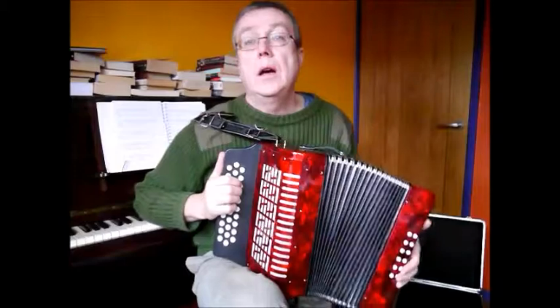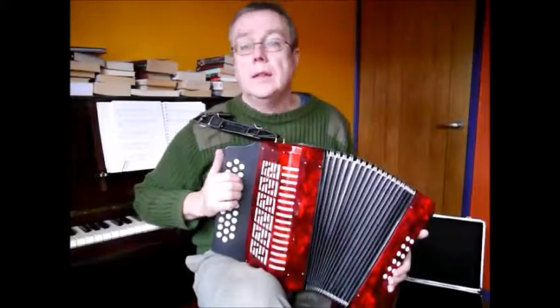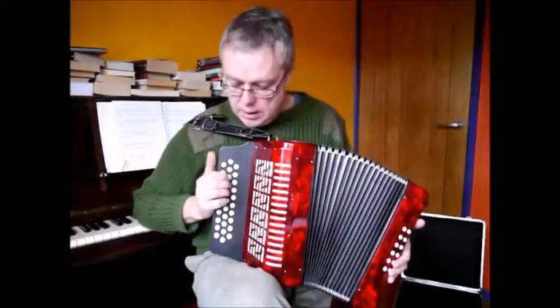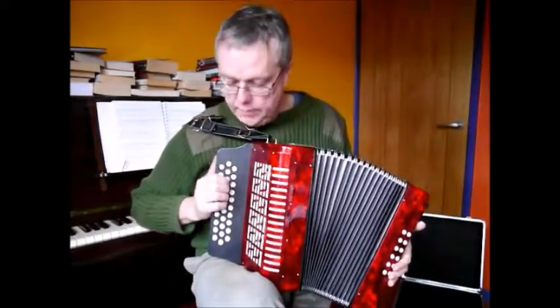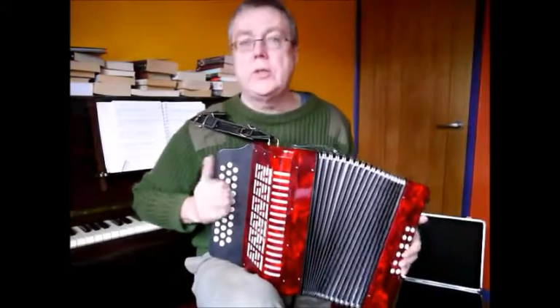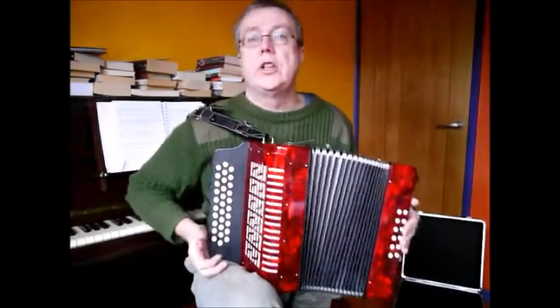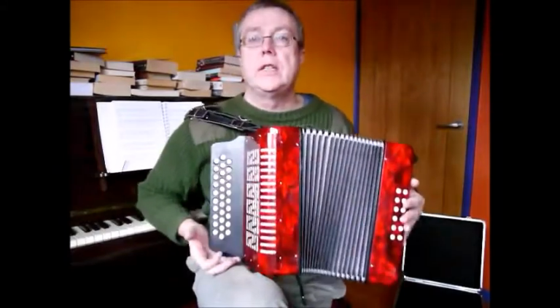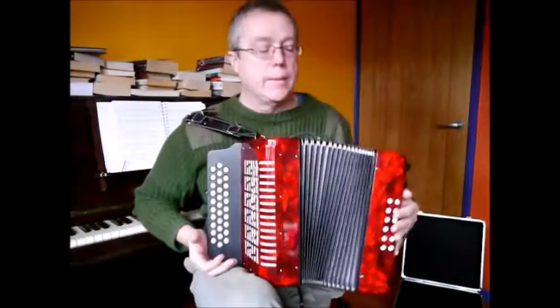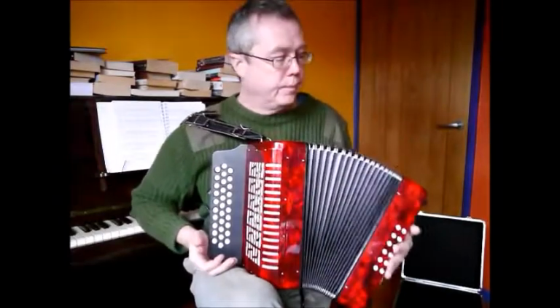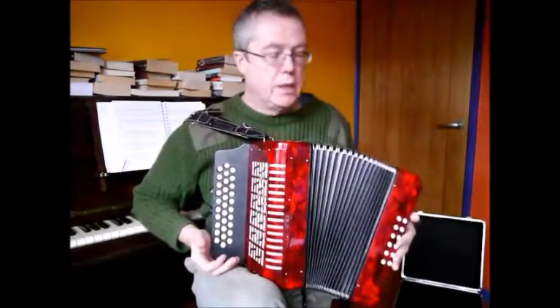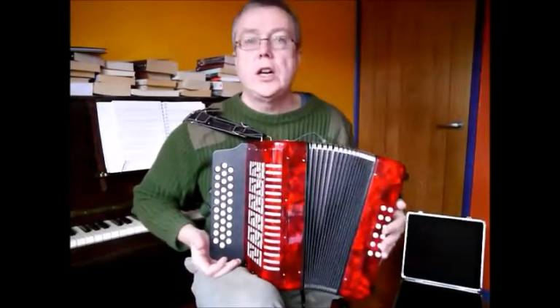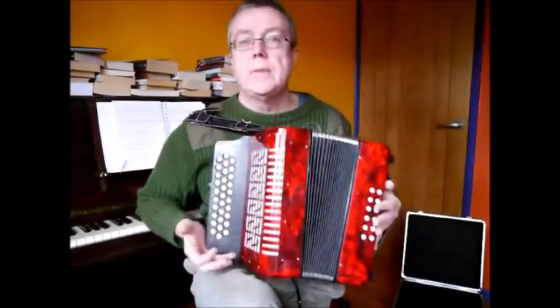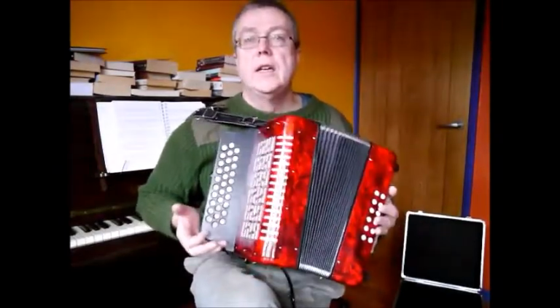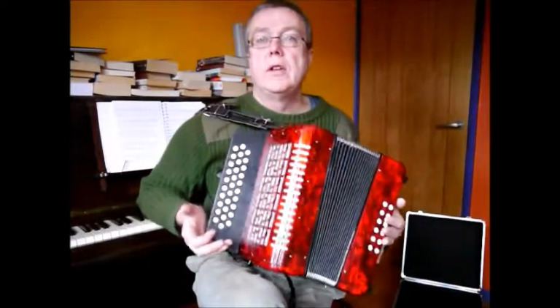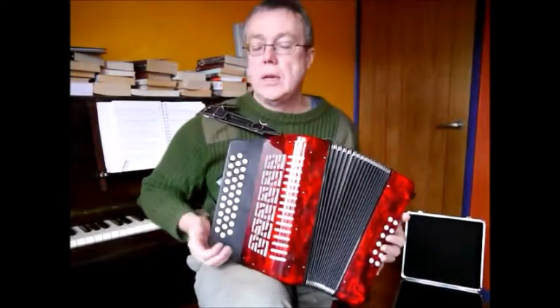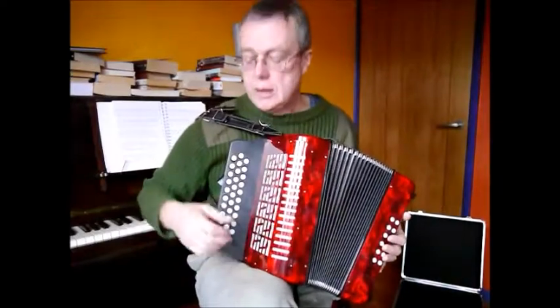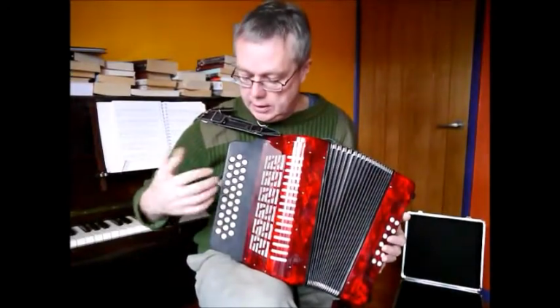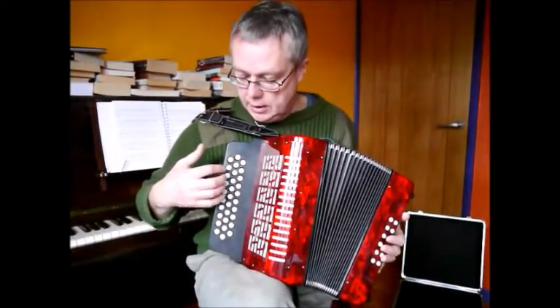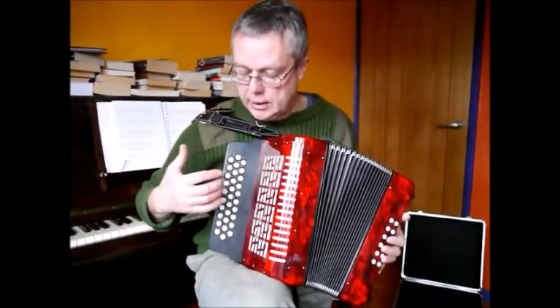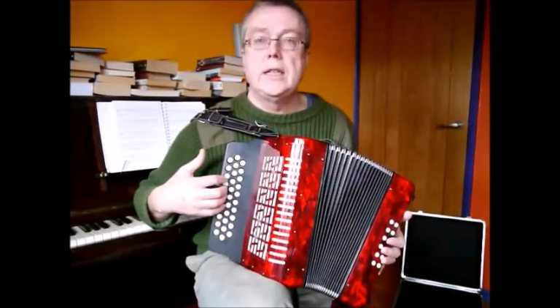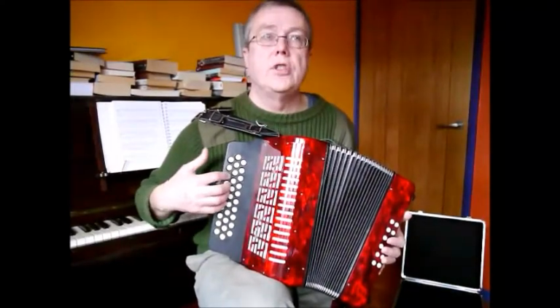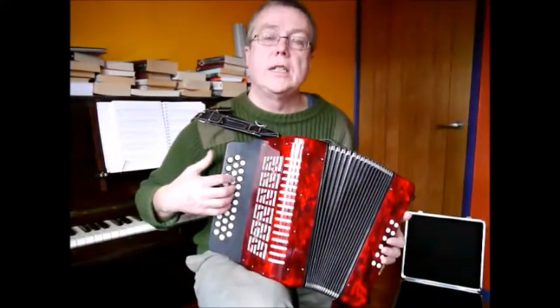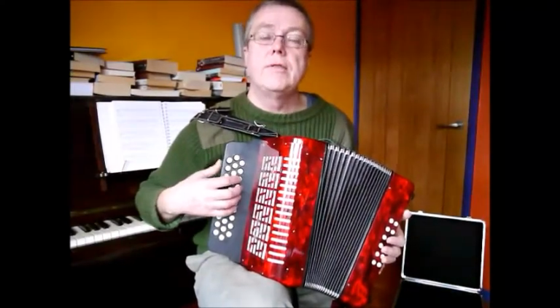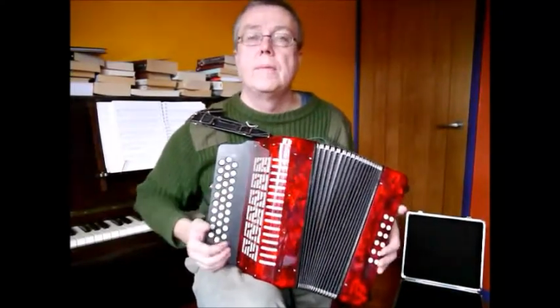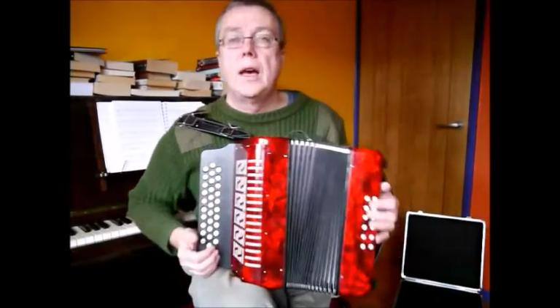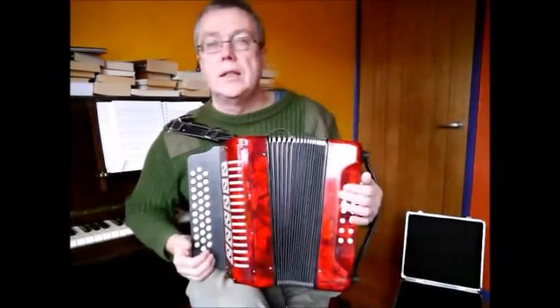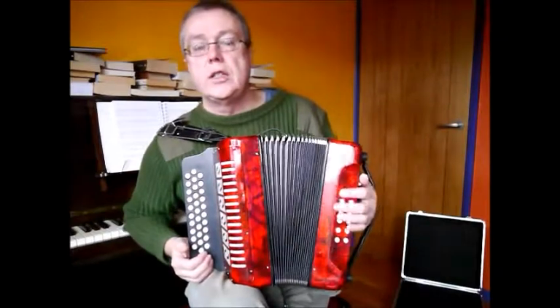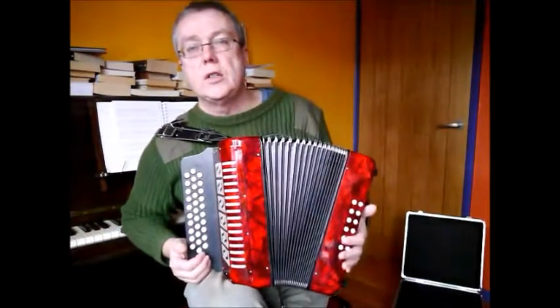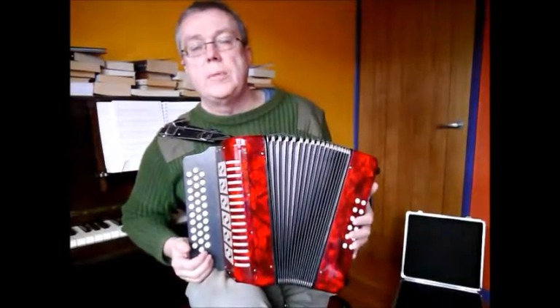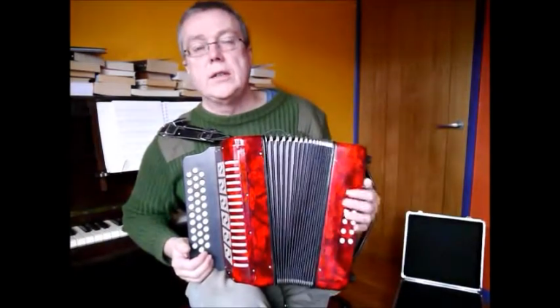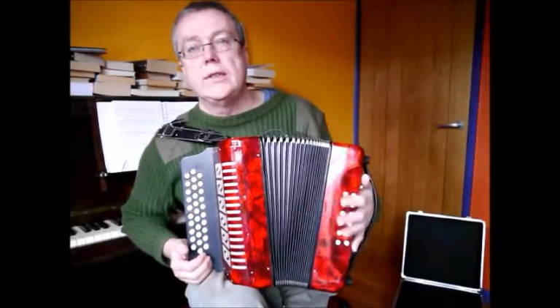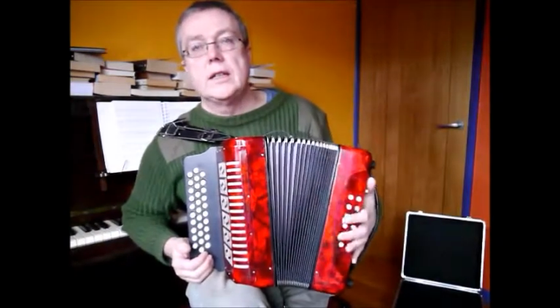I just want to show you this Chinese-made three-row melodion. It's in the keys of G, C and F, and as you can see it's got 12 basses on the left-hand side.